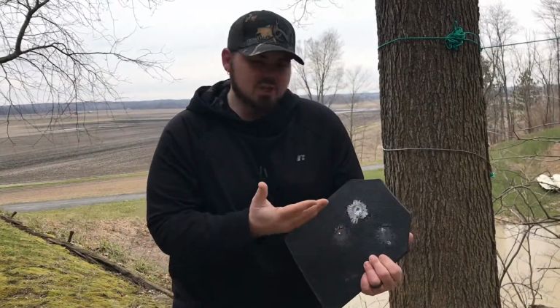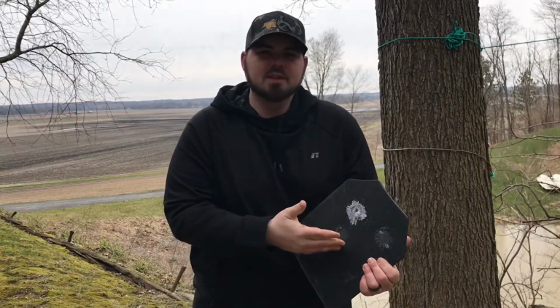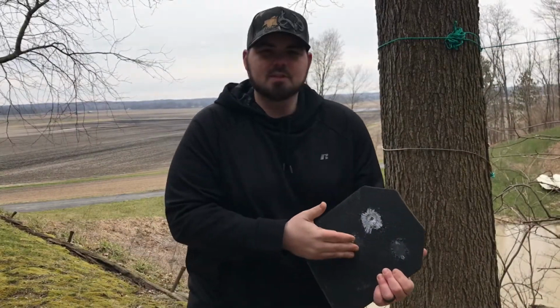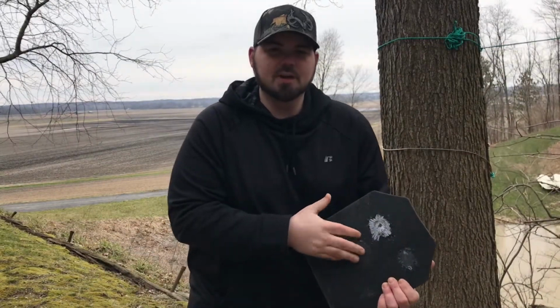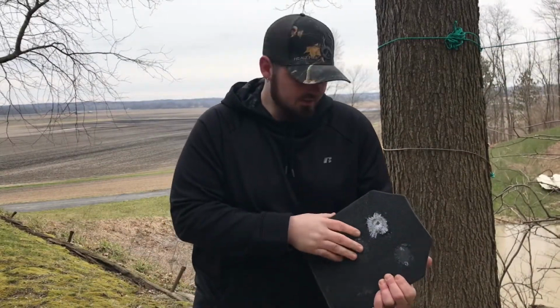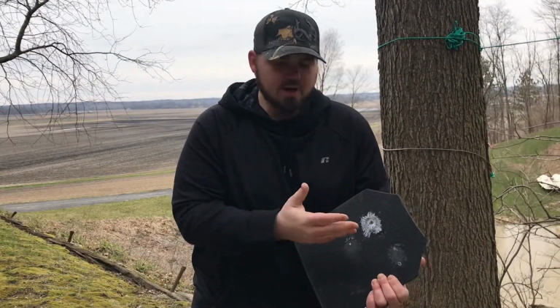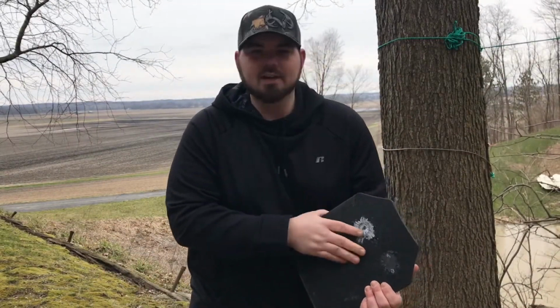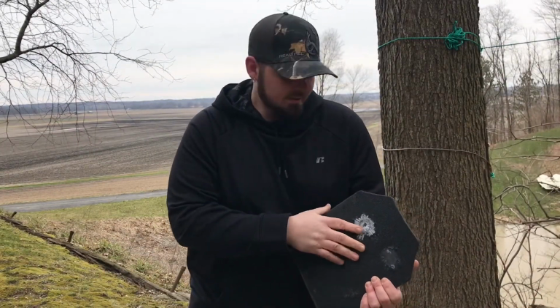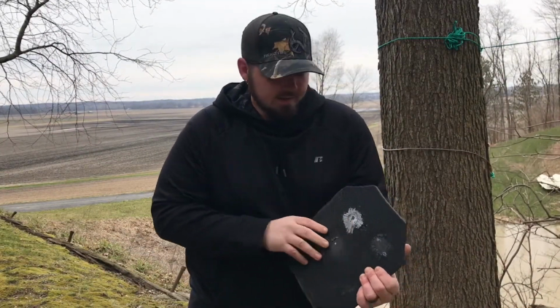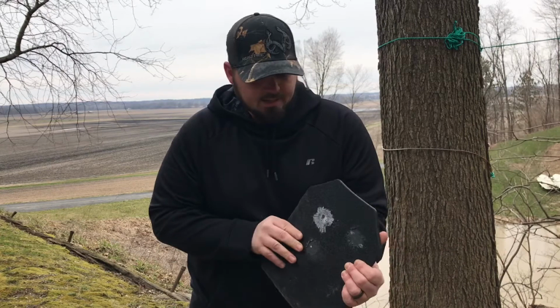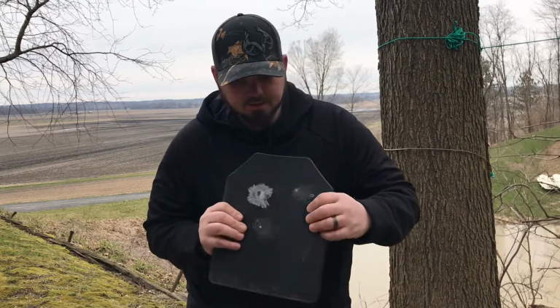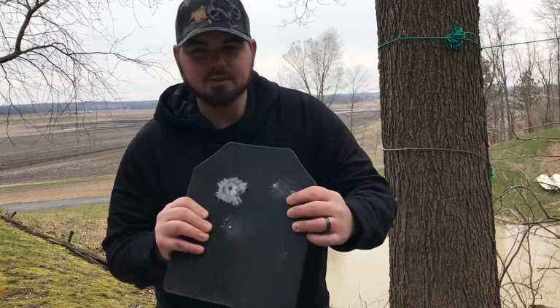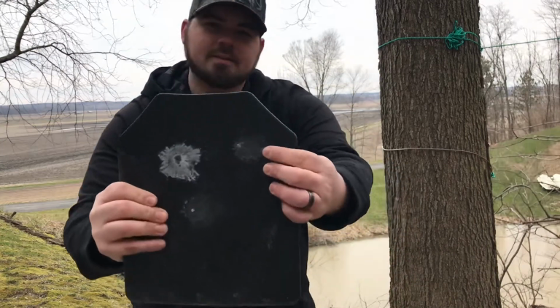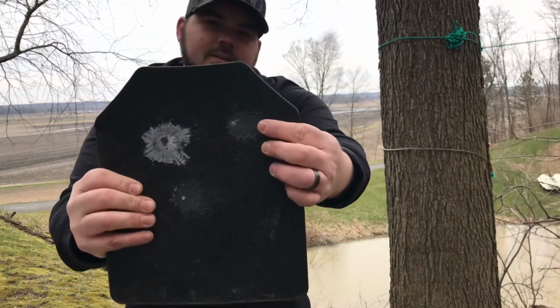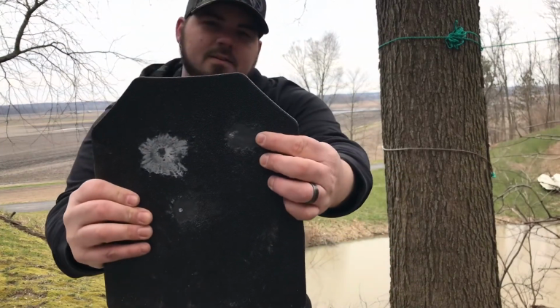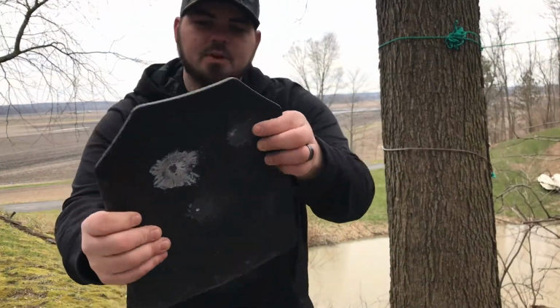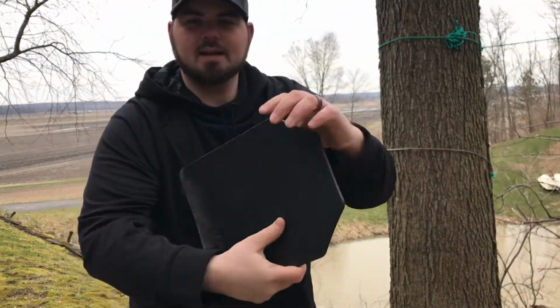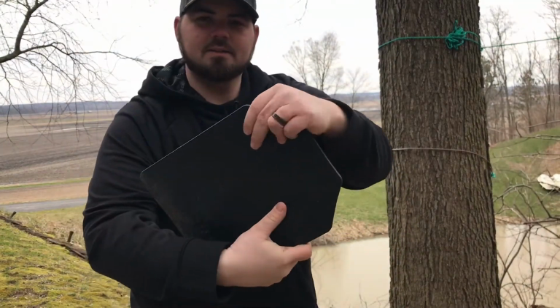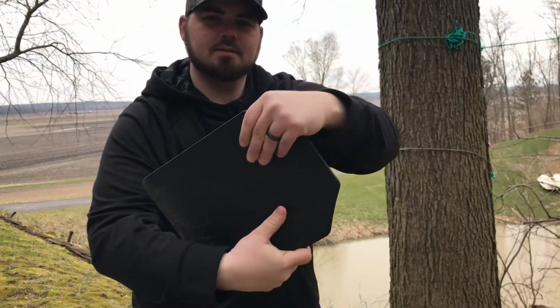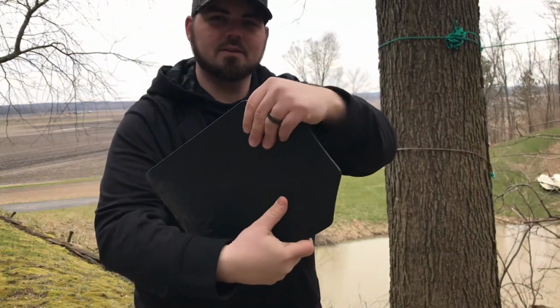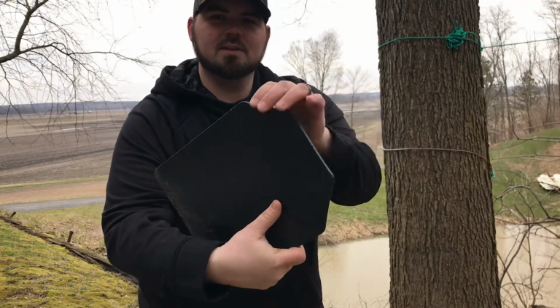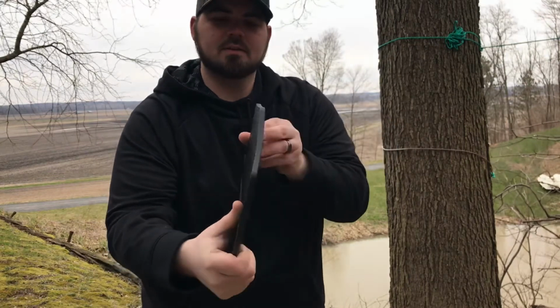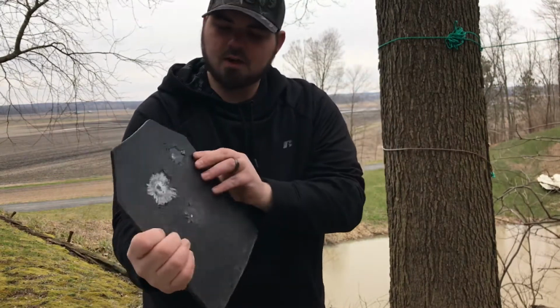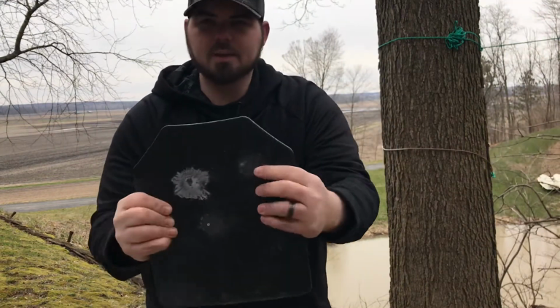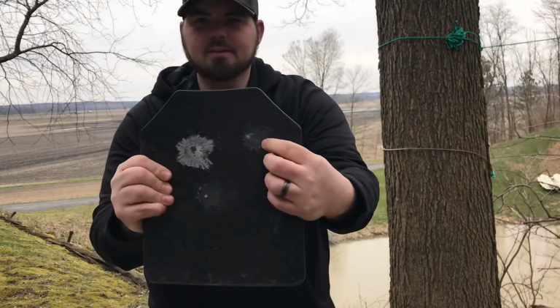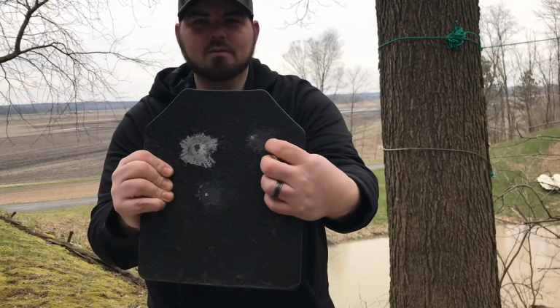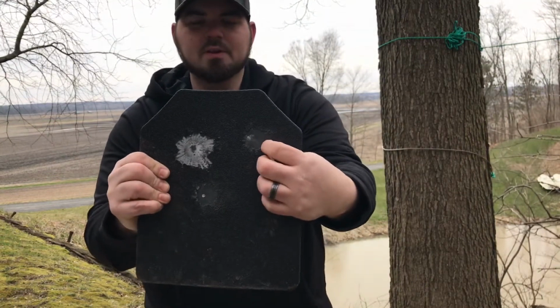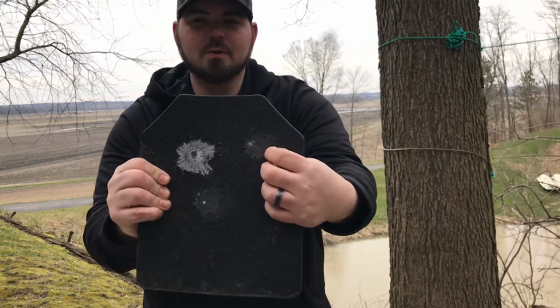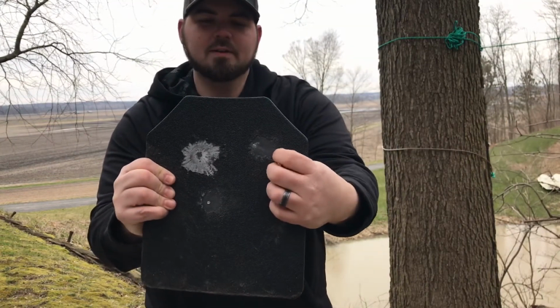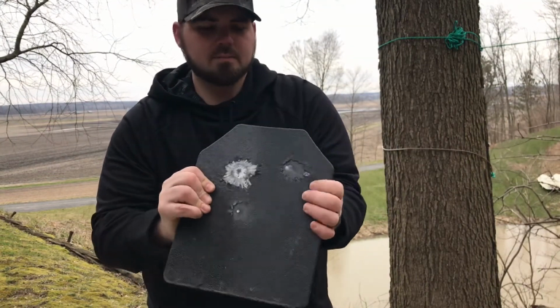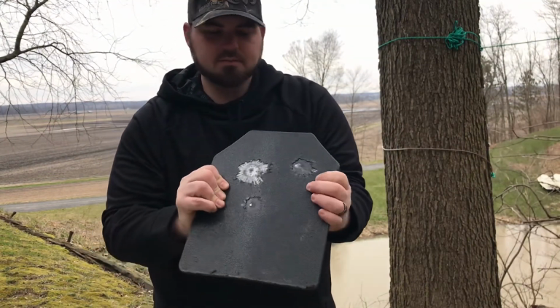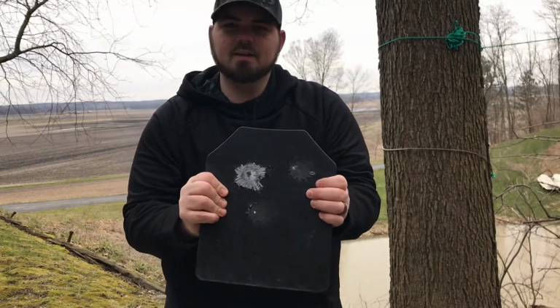We shot it with the 7.62x39 using Red Army Standard ammunition. Here it is — nothing on the back, no indentations, nothing. It caught a little bit of lead right up underneath the coating, but it held up.